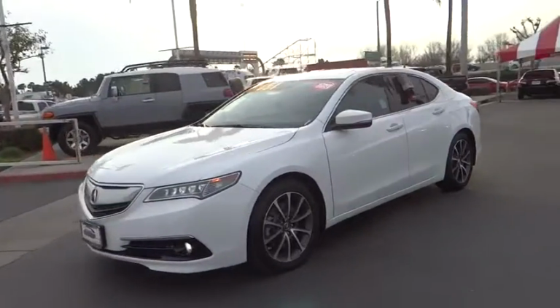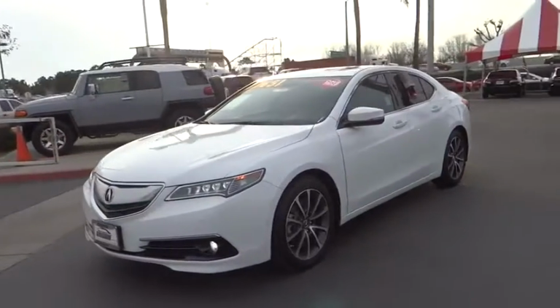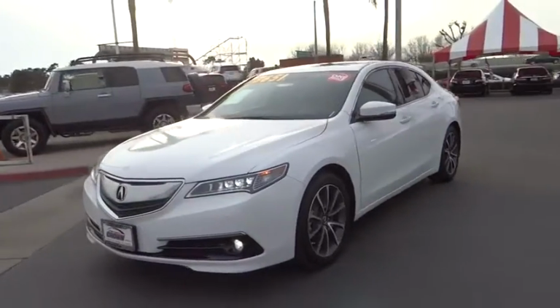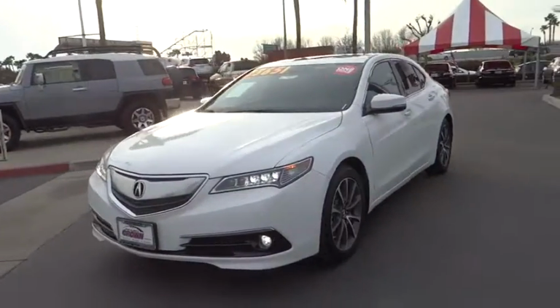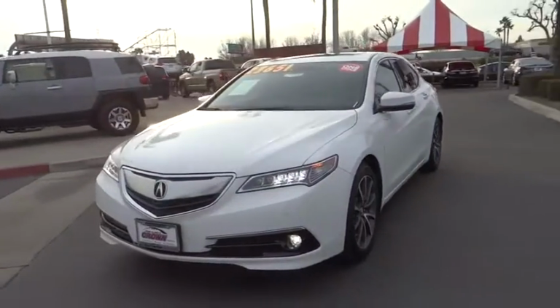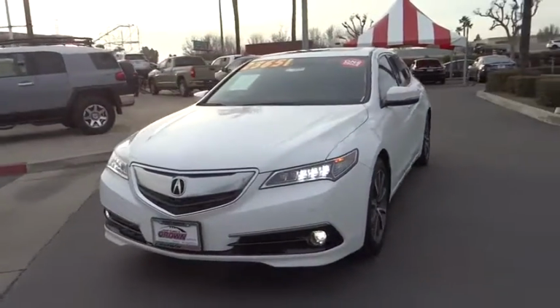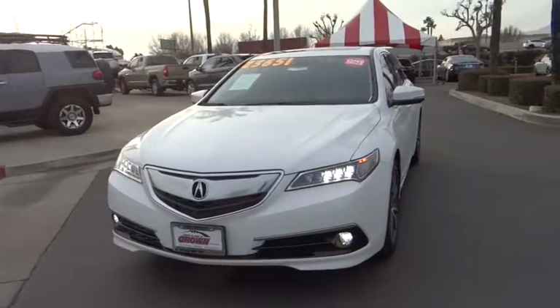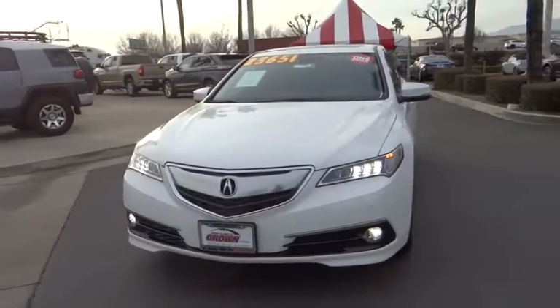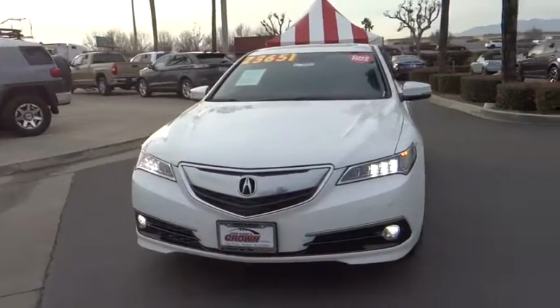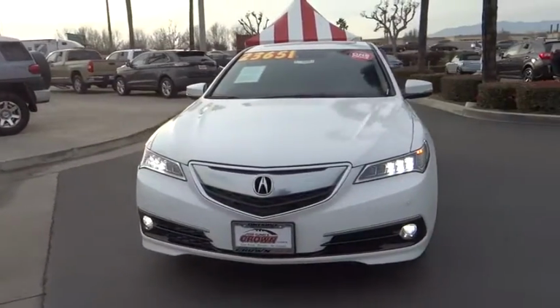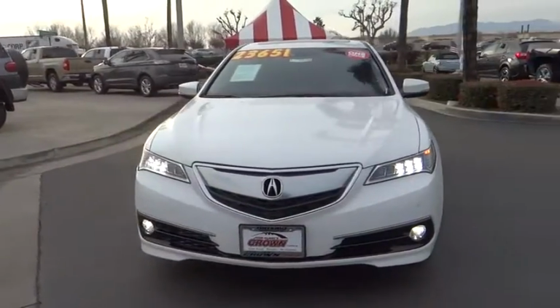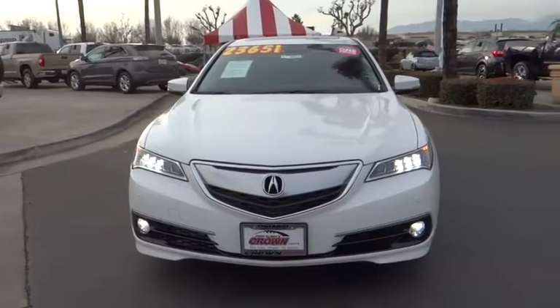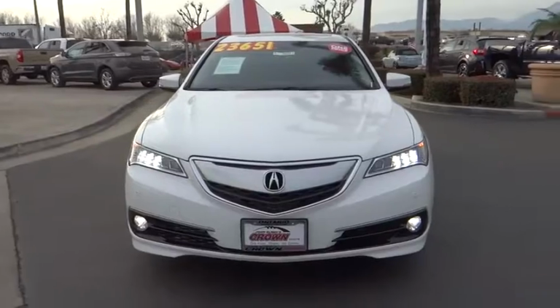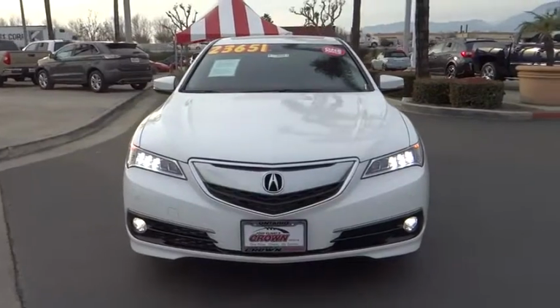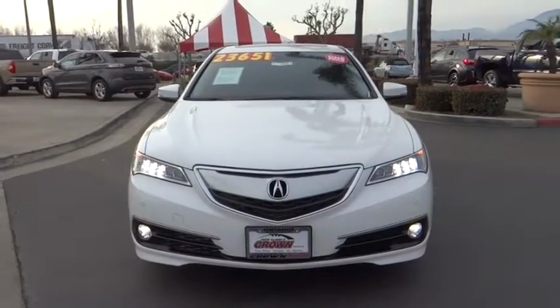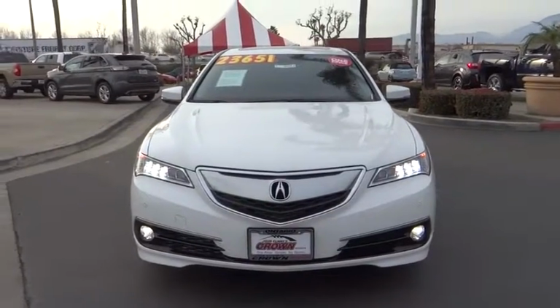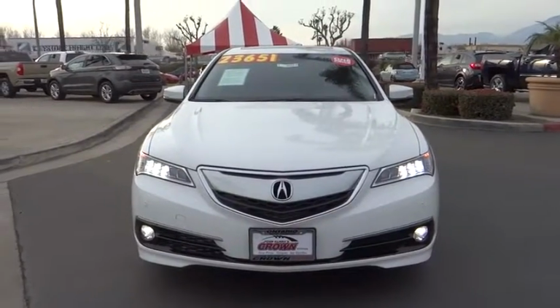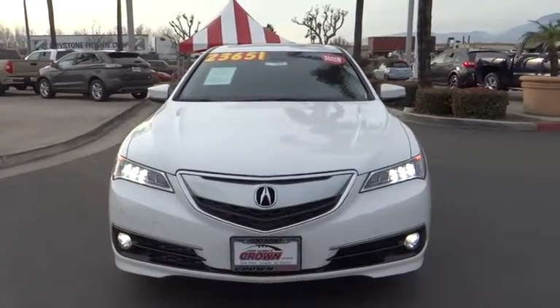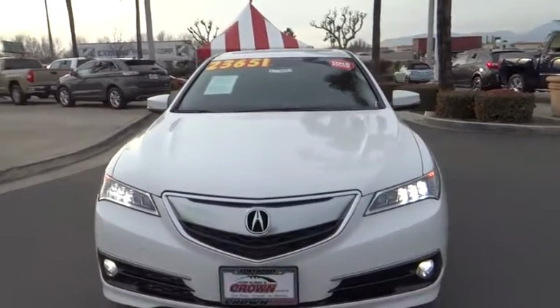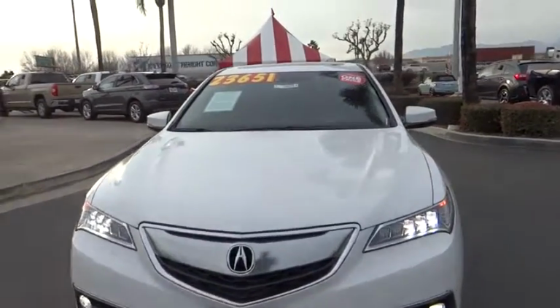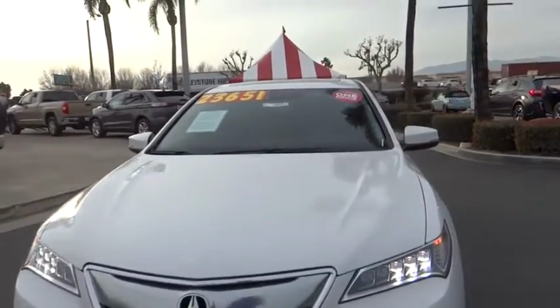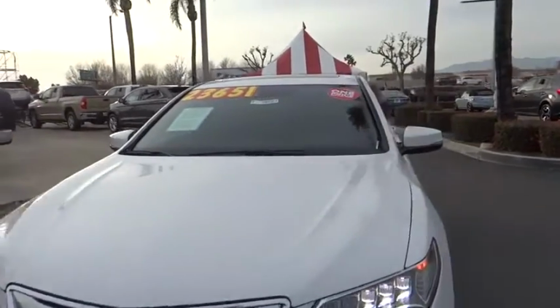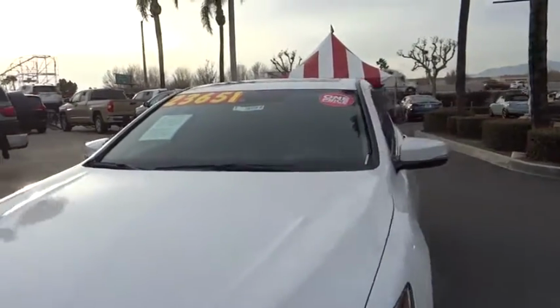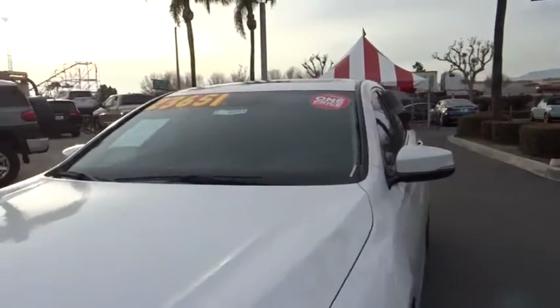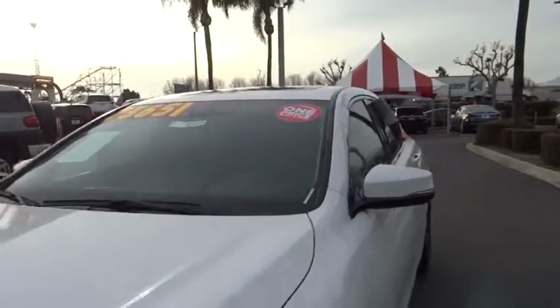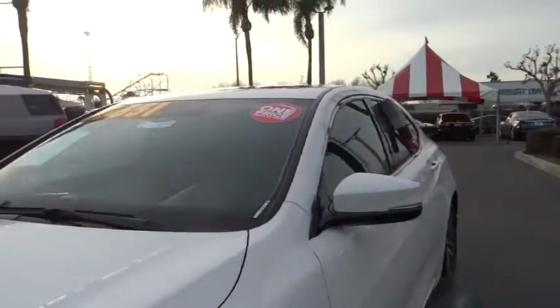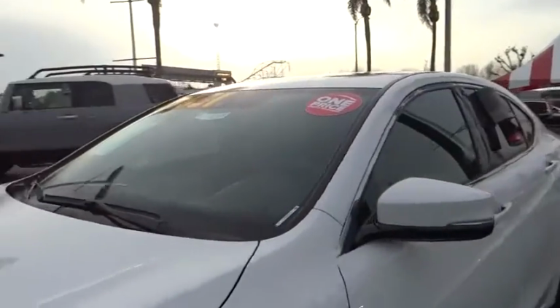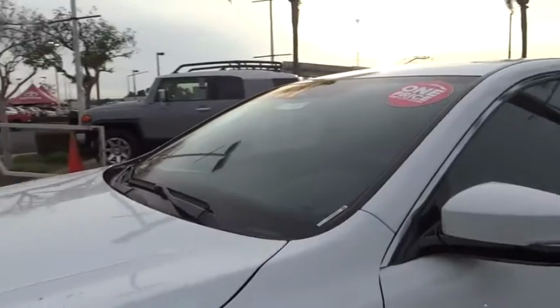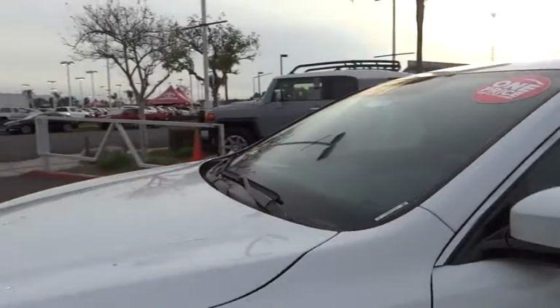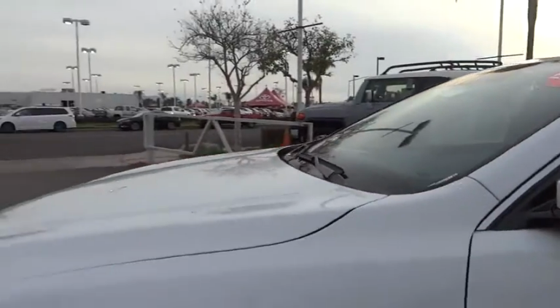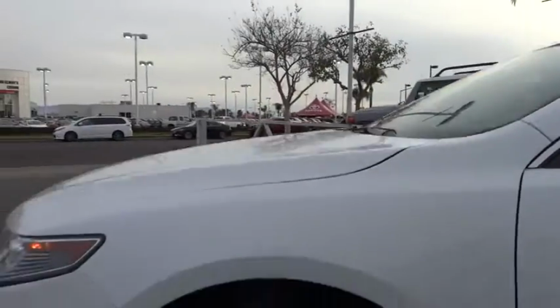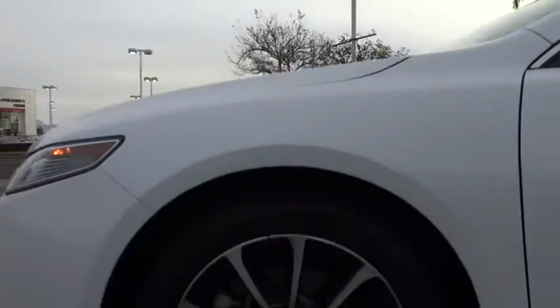Navigation system, traction control, power passenger seats, heated seats, leather-wrapped steering wheel, dual airbags, Bluetooth wireless data, hands-free phone, moonroof.